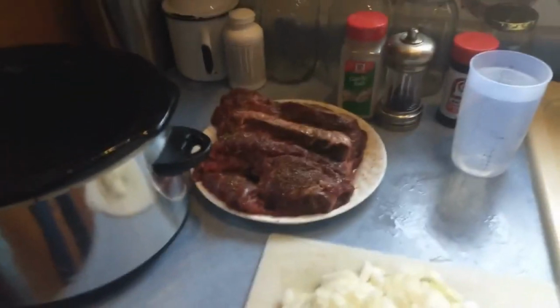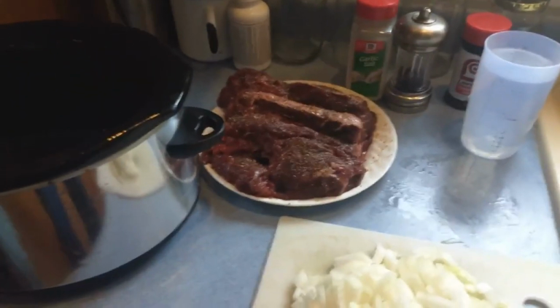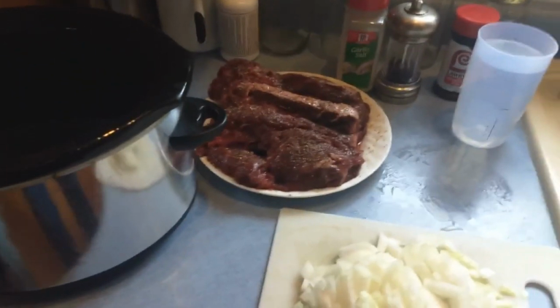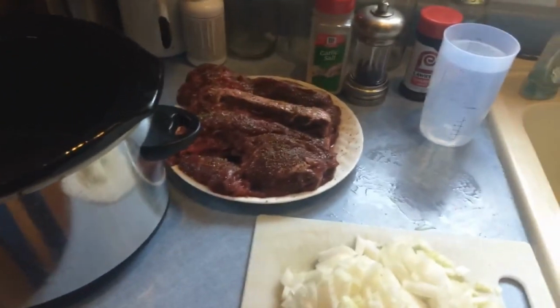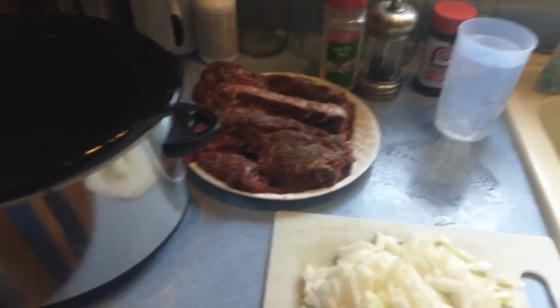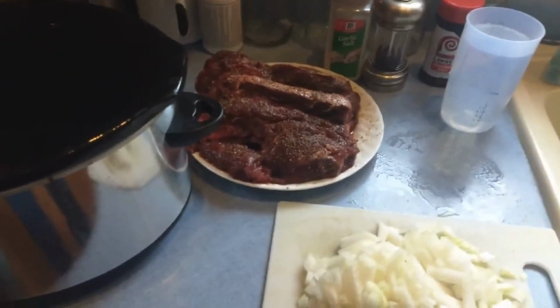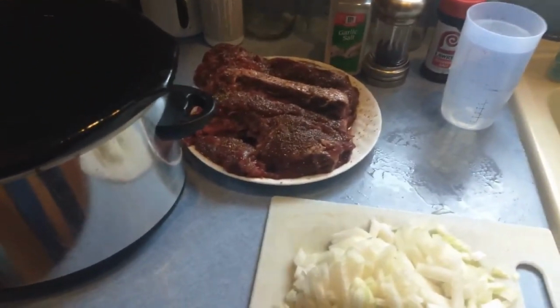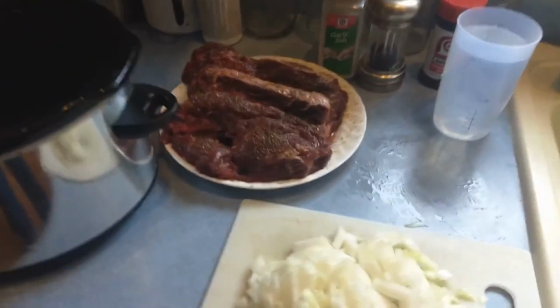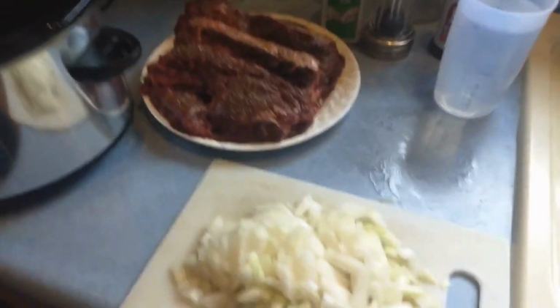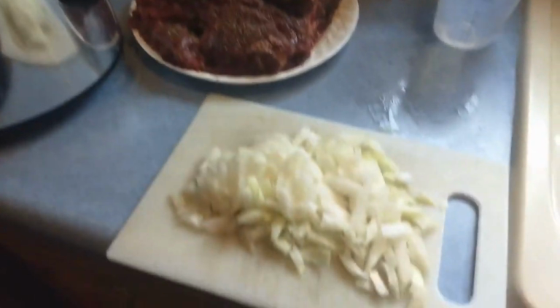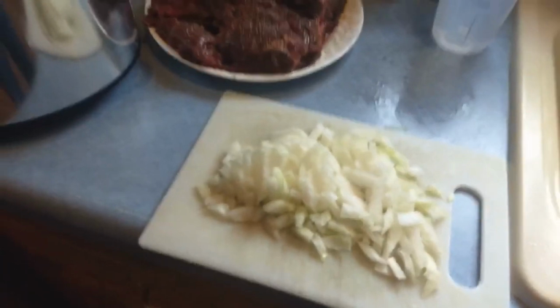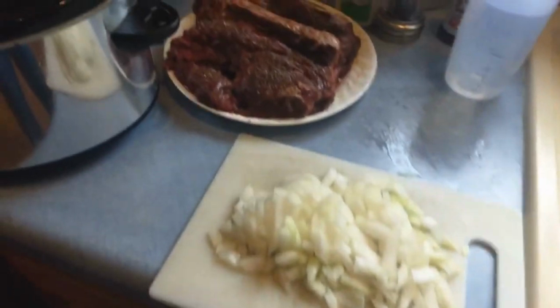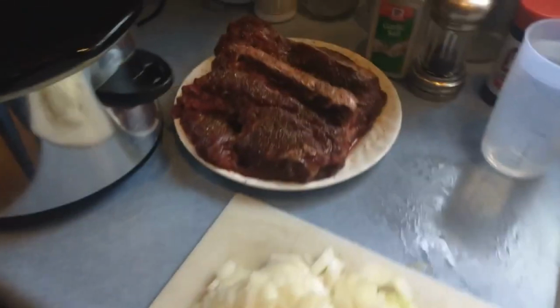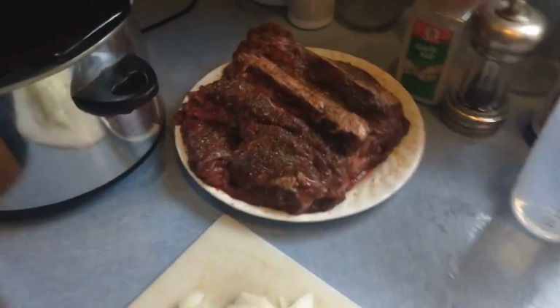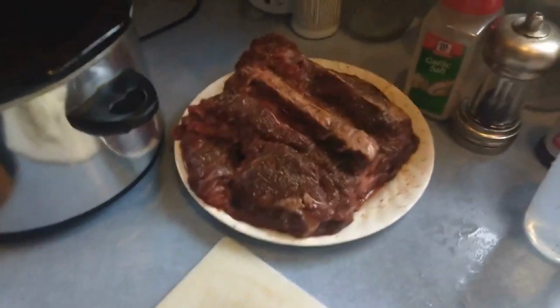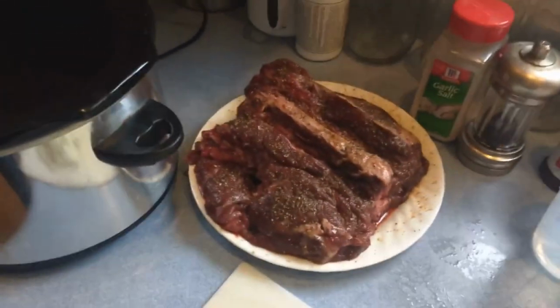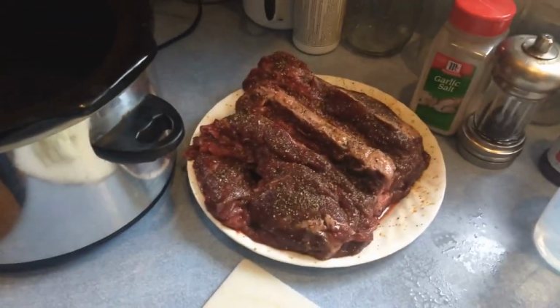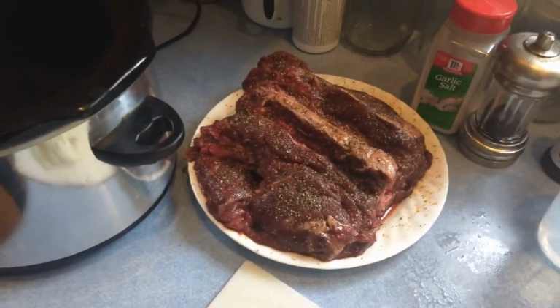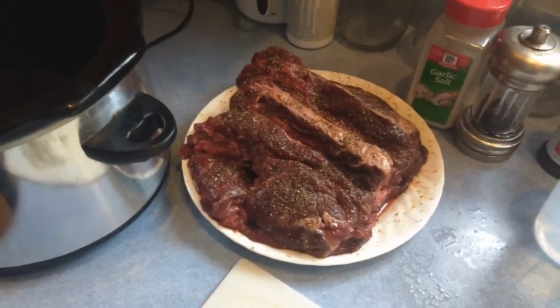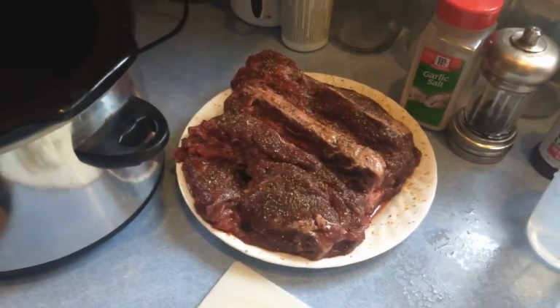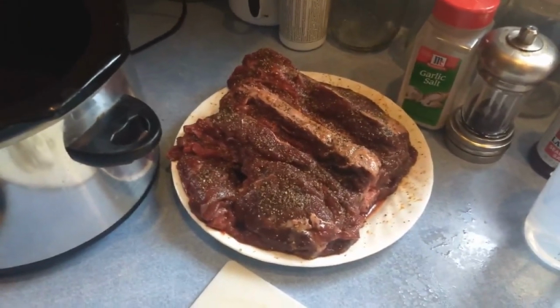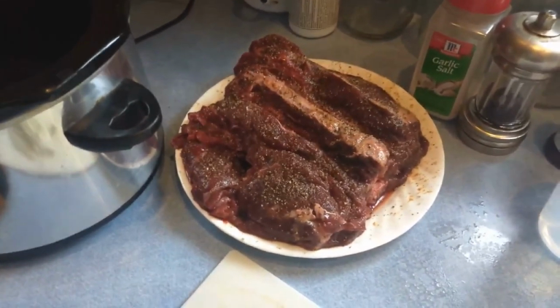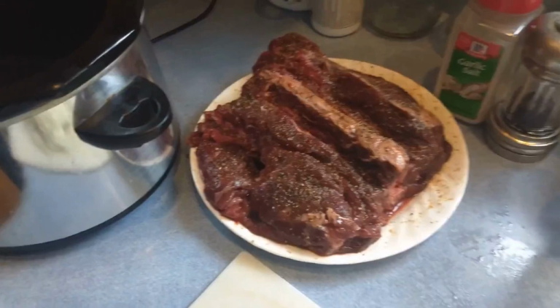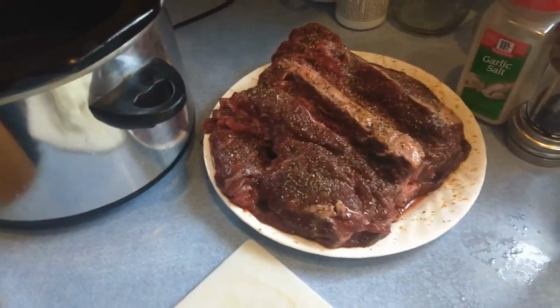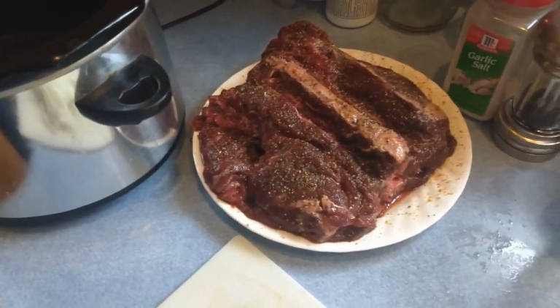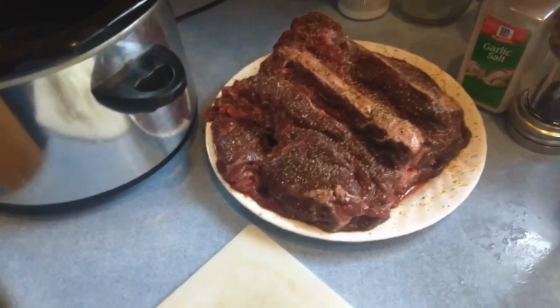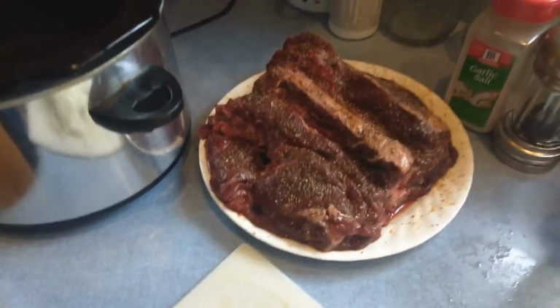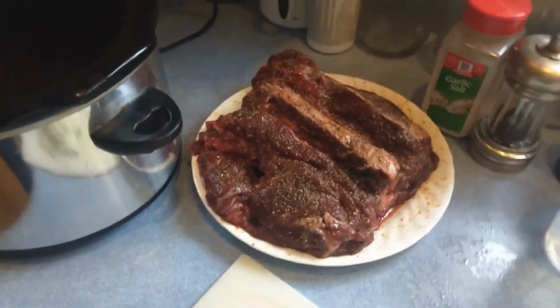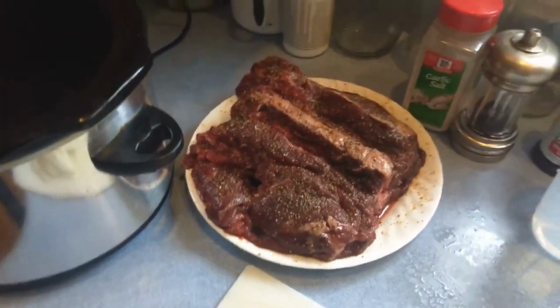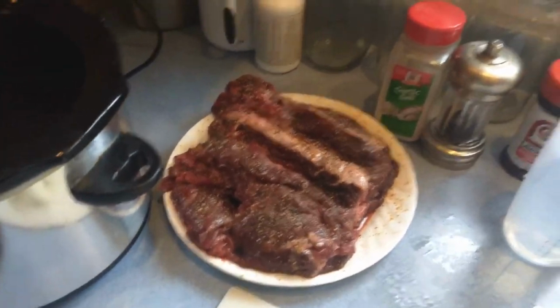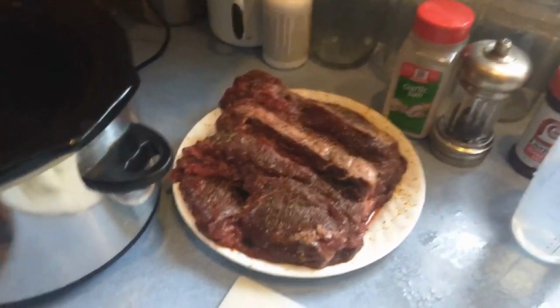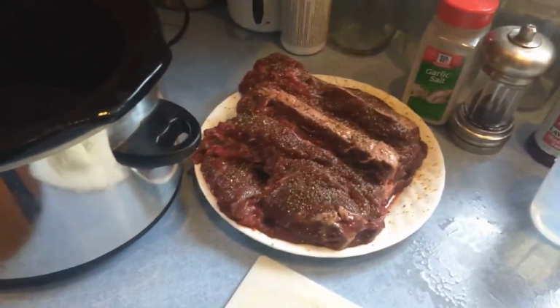Alright everybody, it's Mark J. Larson Outdoors here. I'm doing another cooking video. I've been getting a lot of replies and people are liking my cooking videos and they think I'm a good cook. I don't think I do too bad.